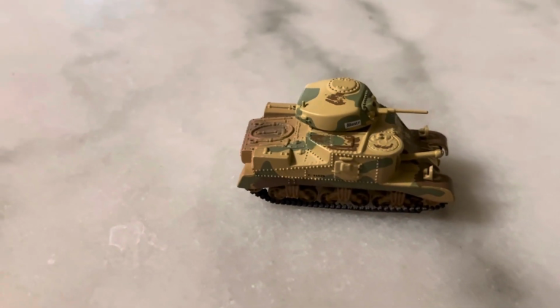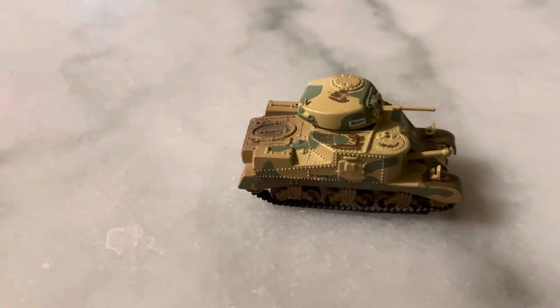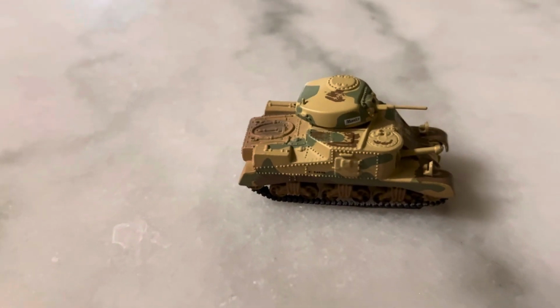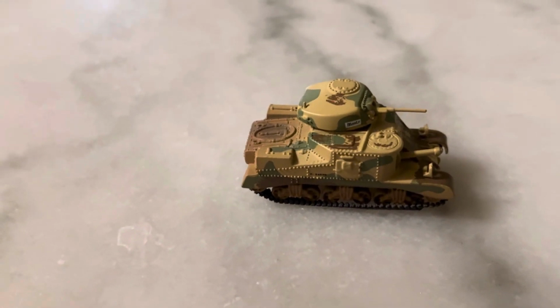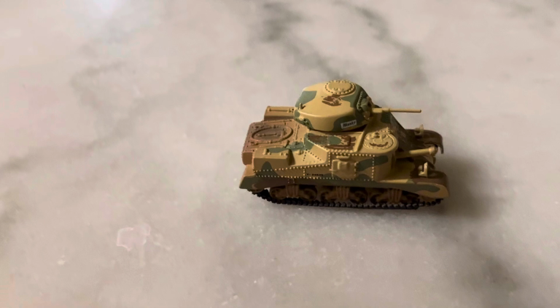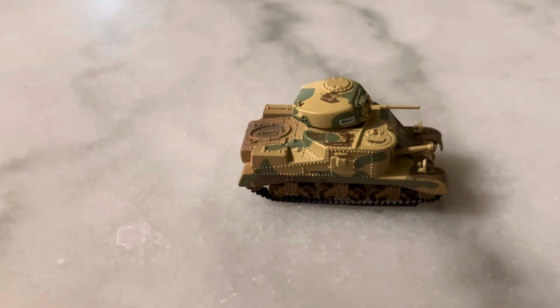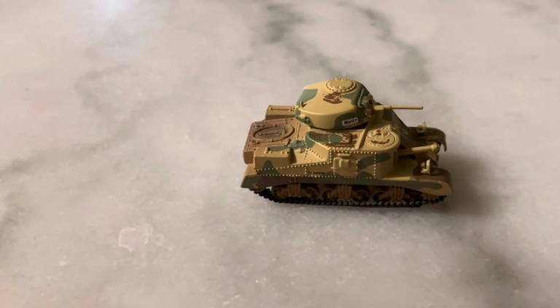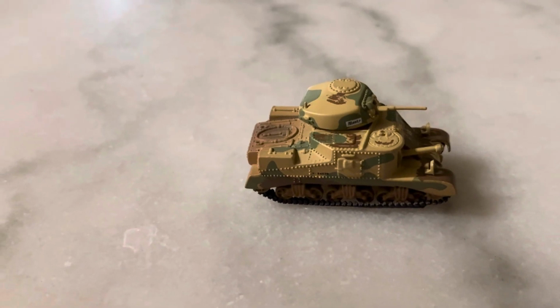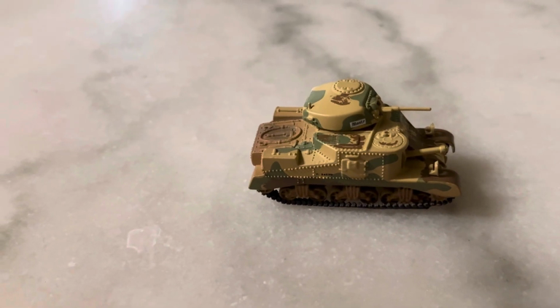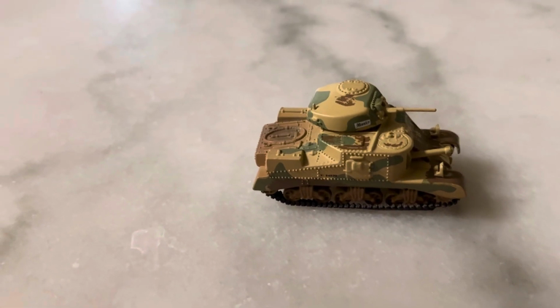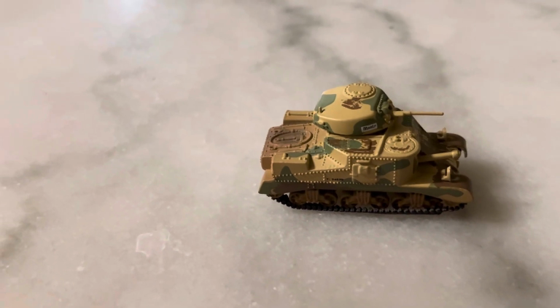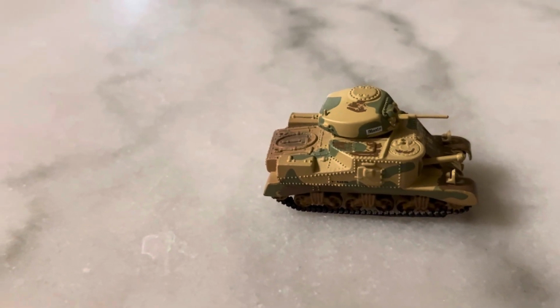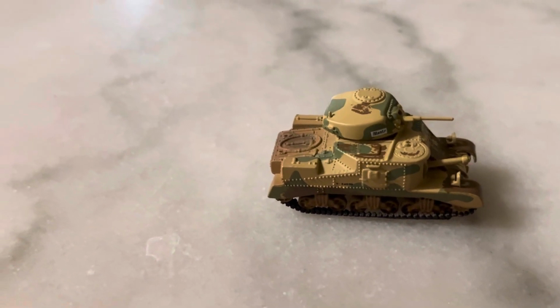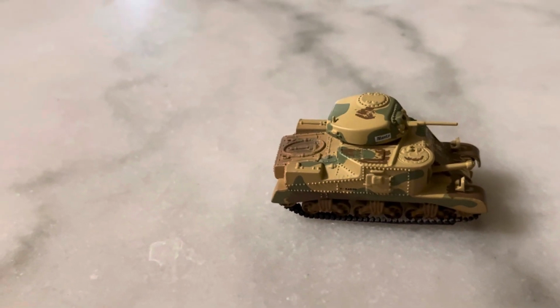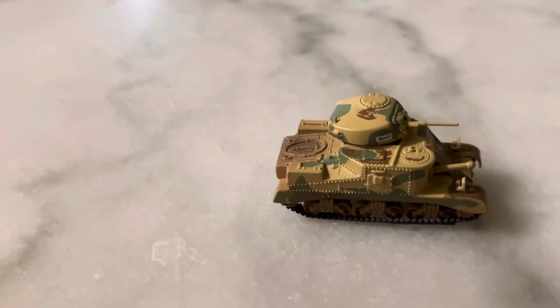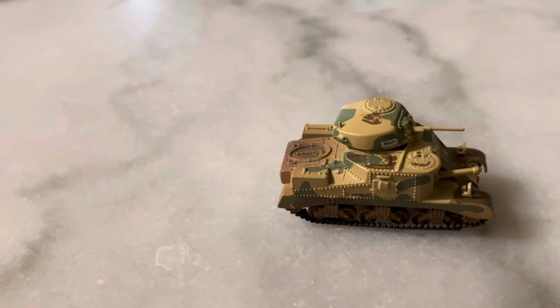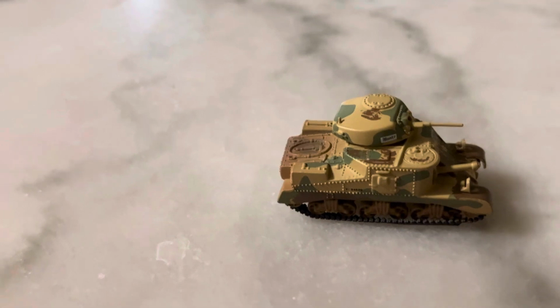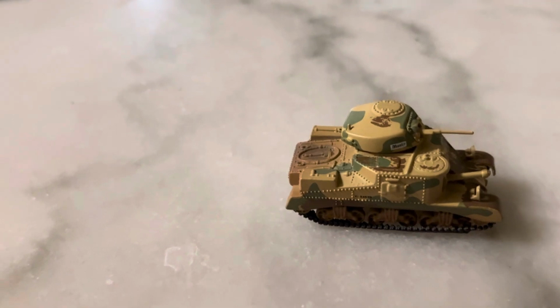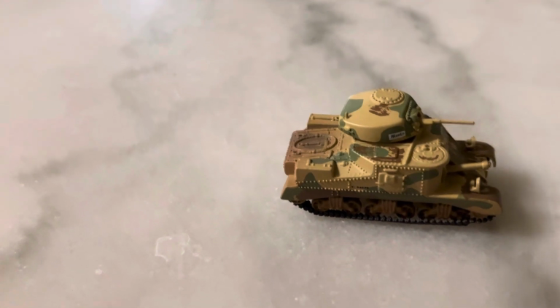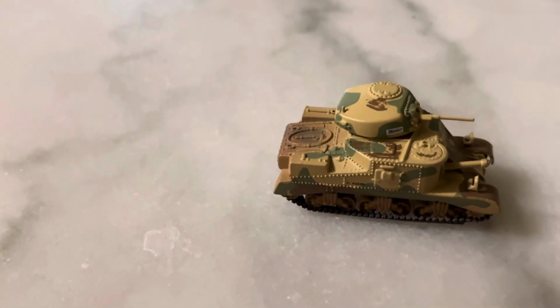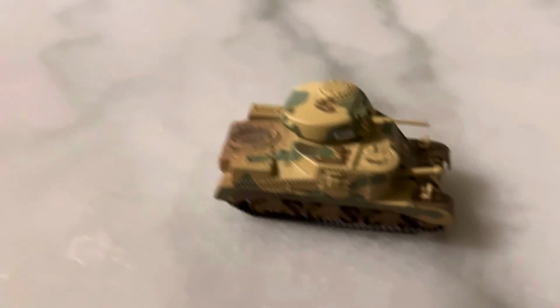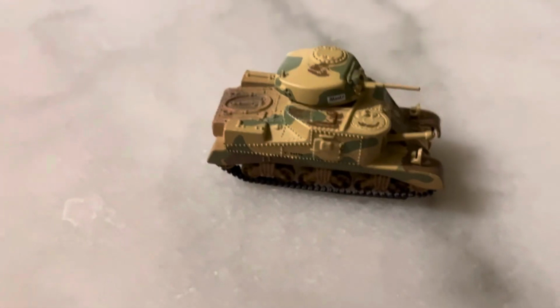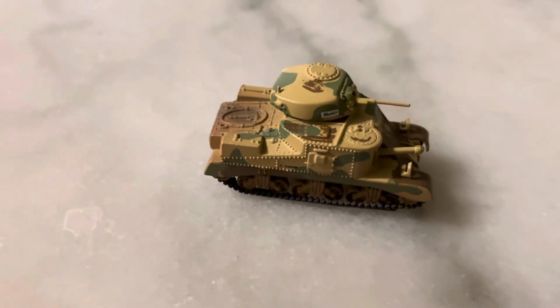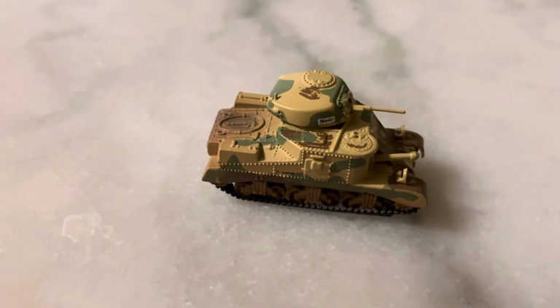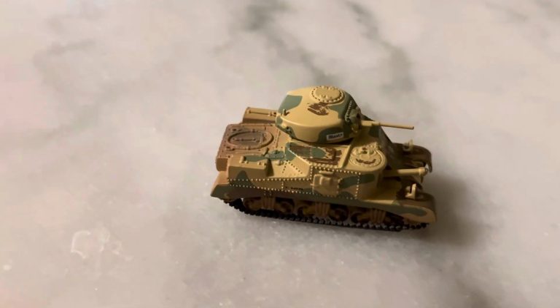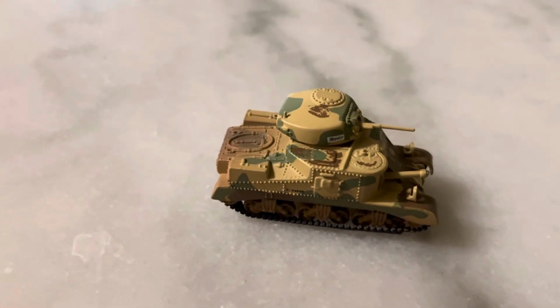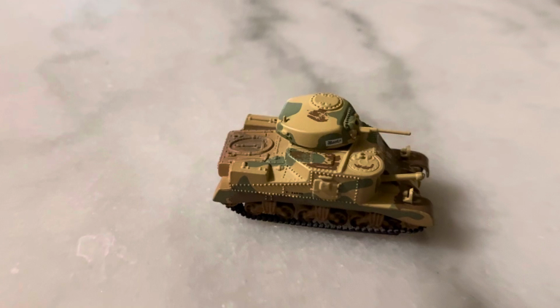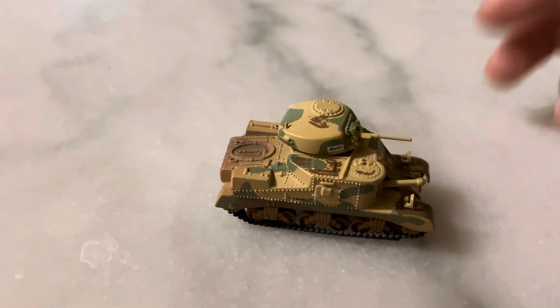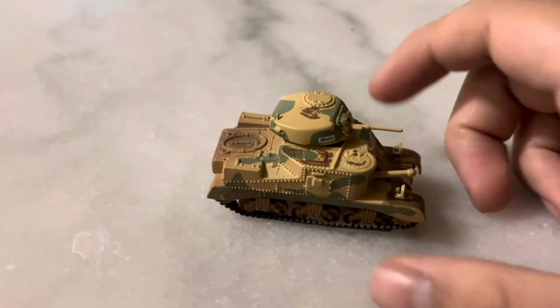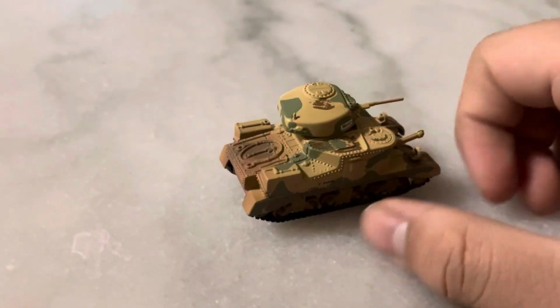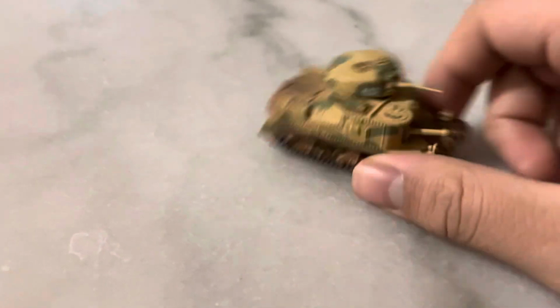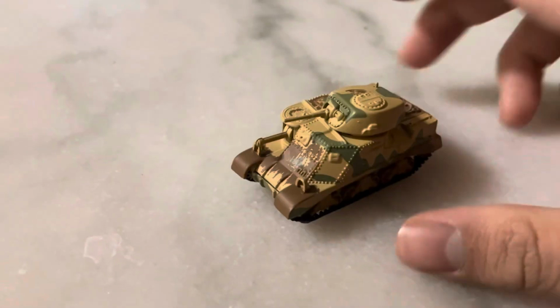Because like I said in a previous video, they change up the color schemes by the different lines they release — like the 75th anniversary line — so it just depends what you get. But these are still available, you can still buy them, just maybe under a different color or design.